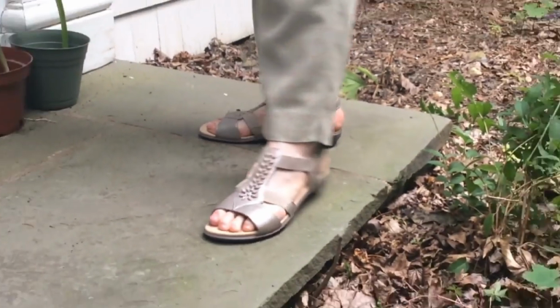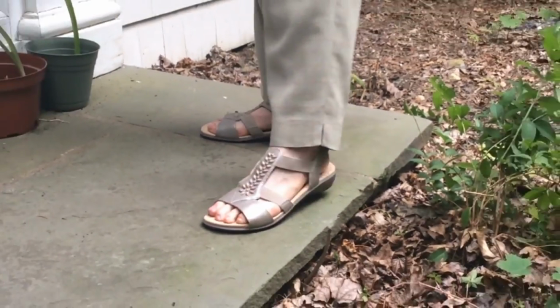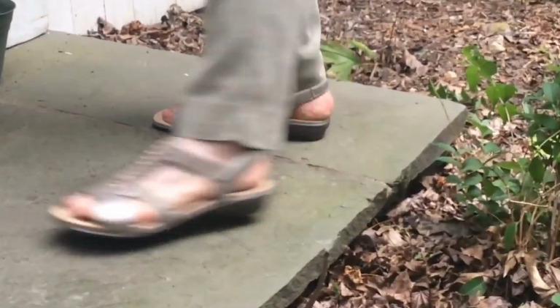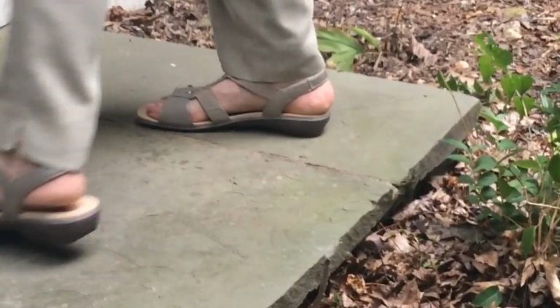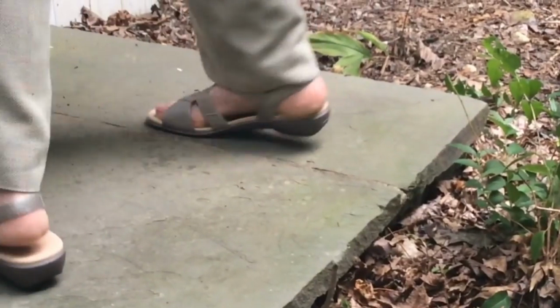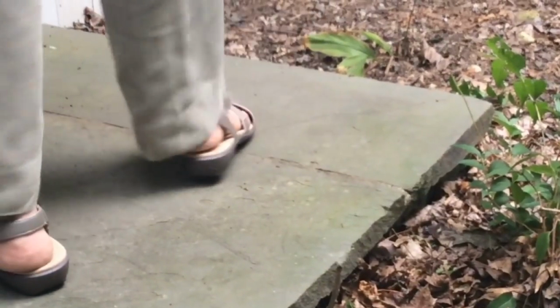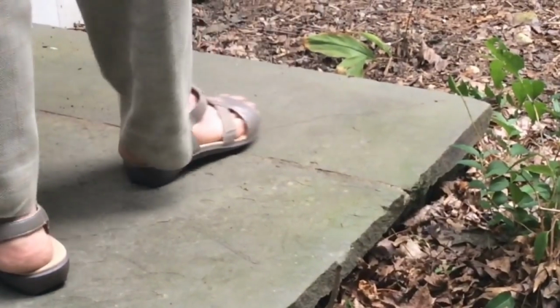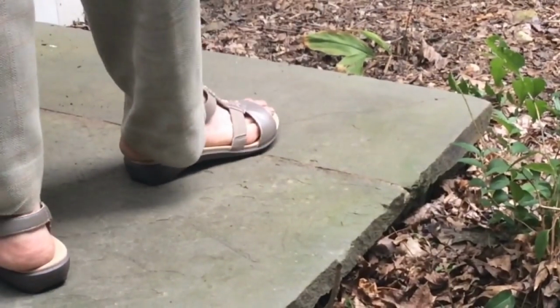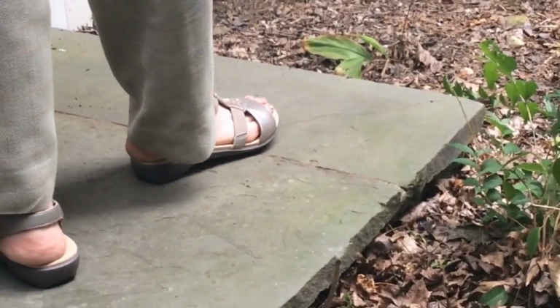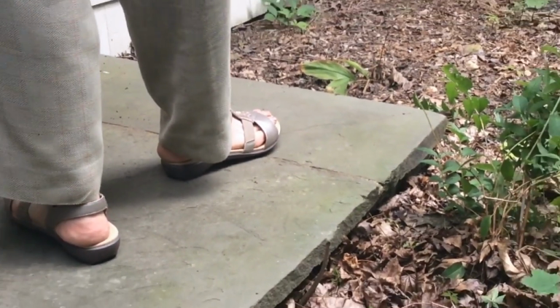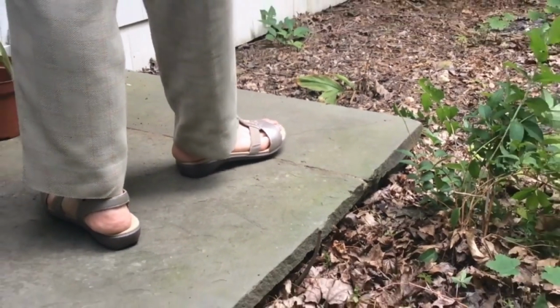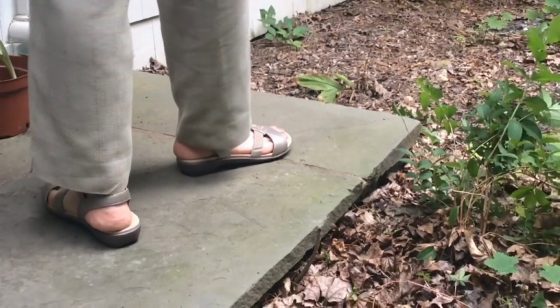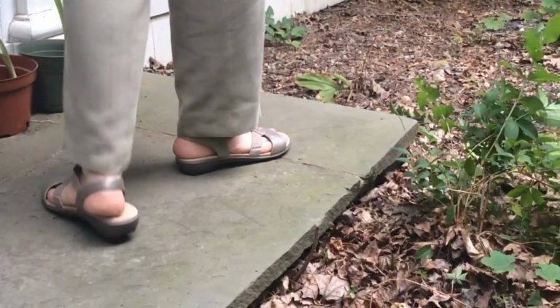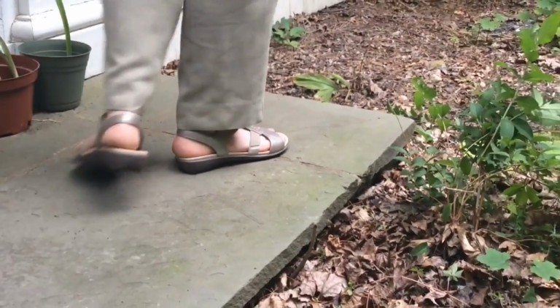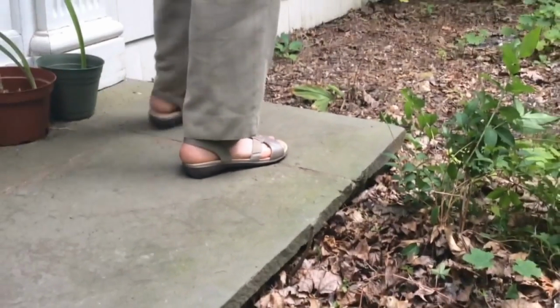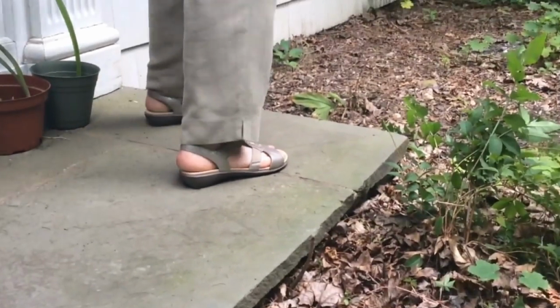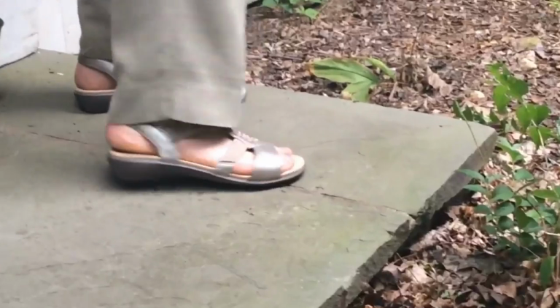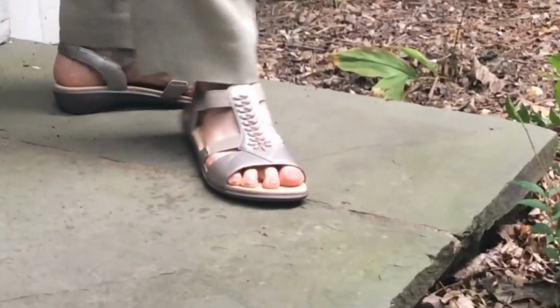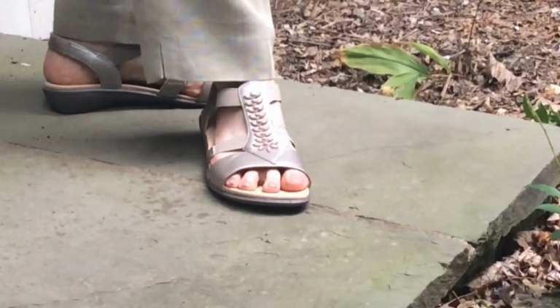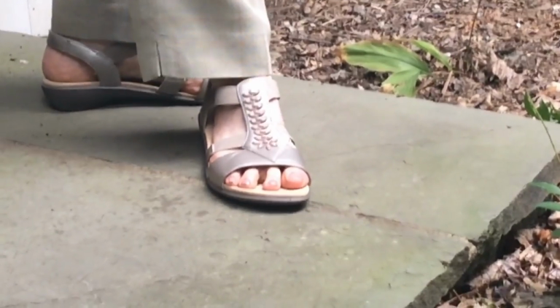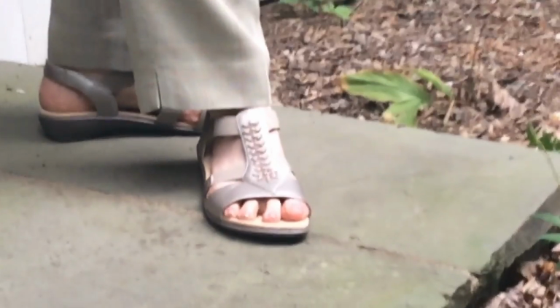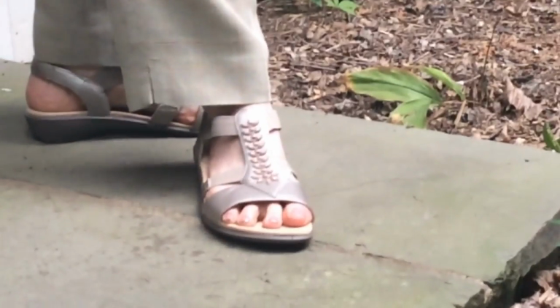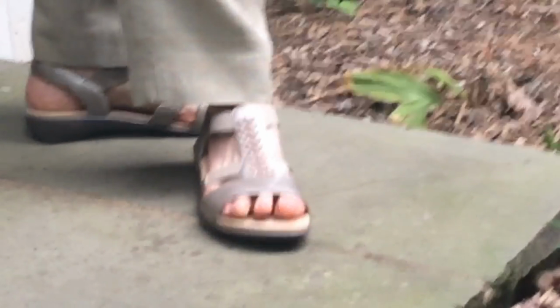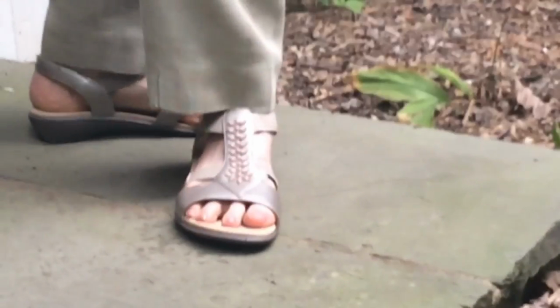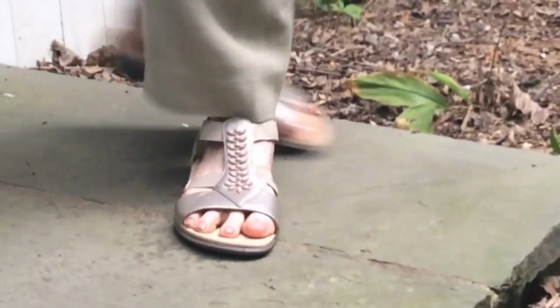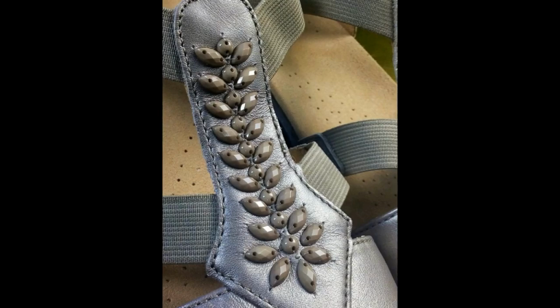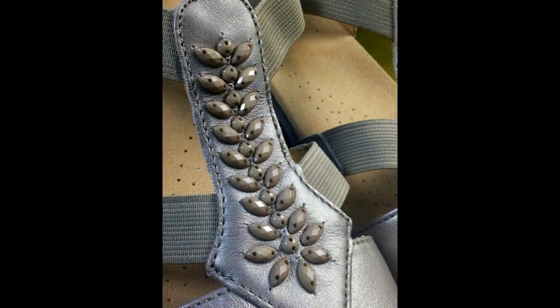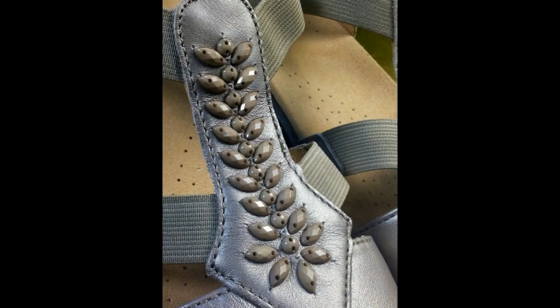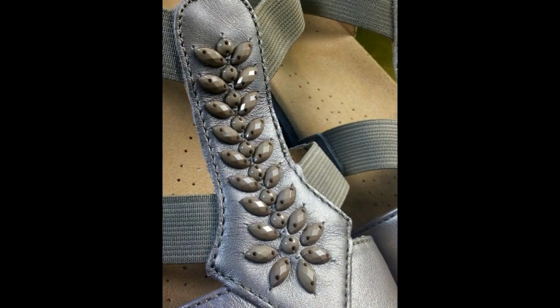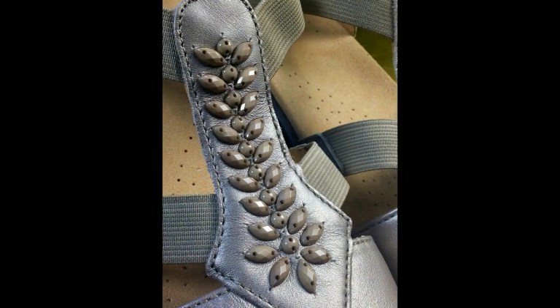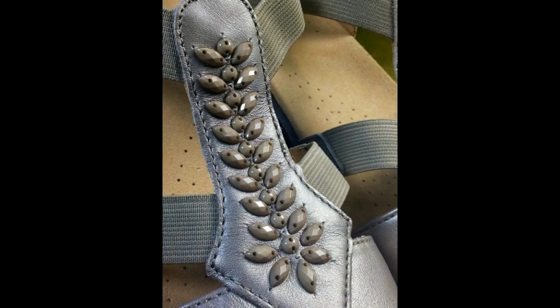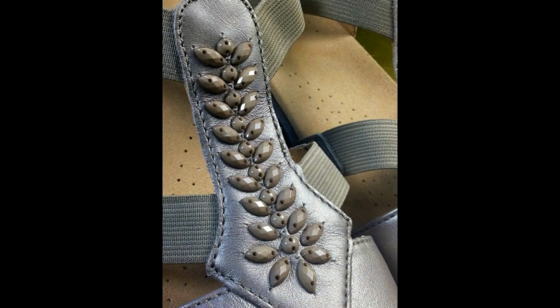The slip-on style is suitable for day and evening wear and is highly versatile. The four elasticated front straps give space for toes to wiggle and flex. There's subtle, delicate beading embellishing the T-bar.